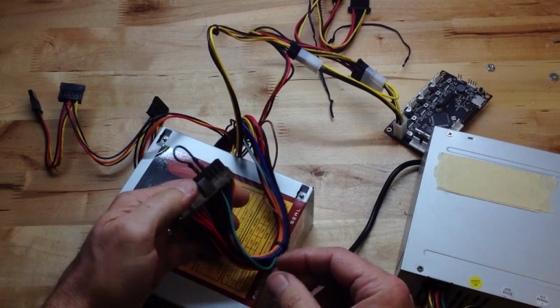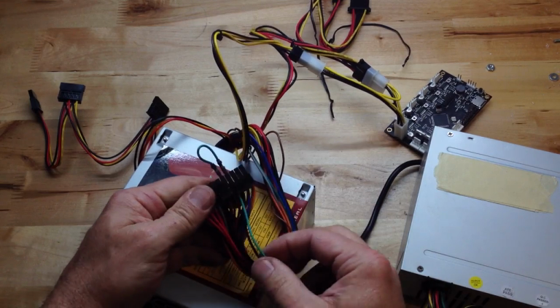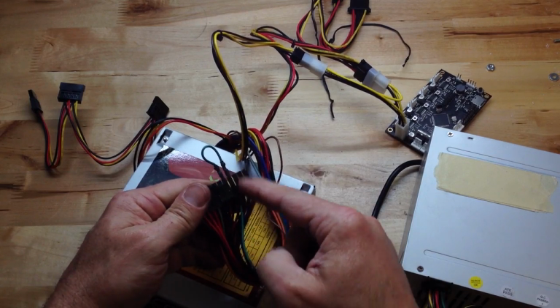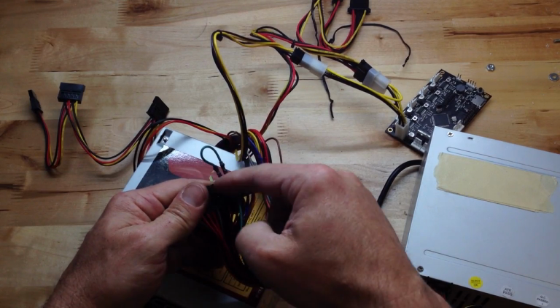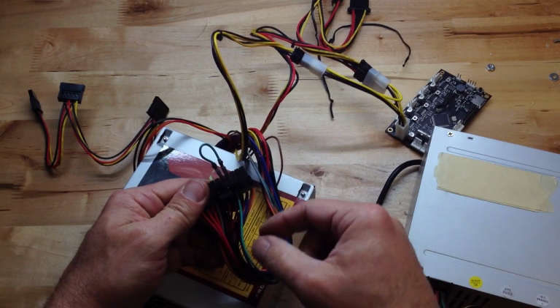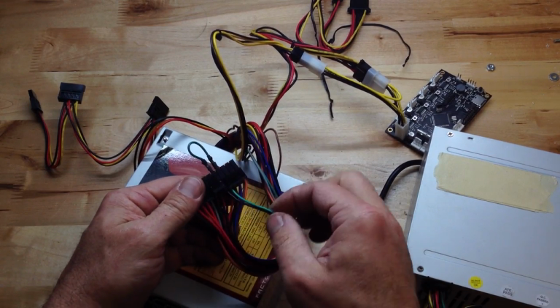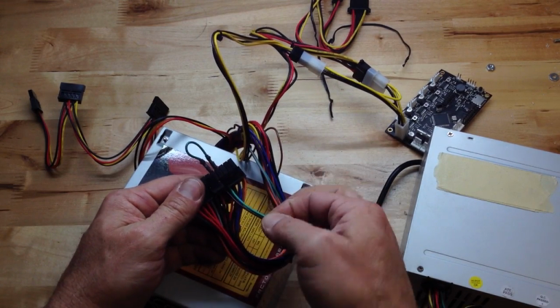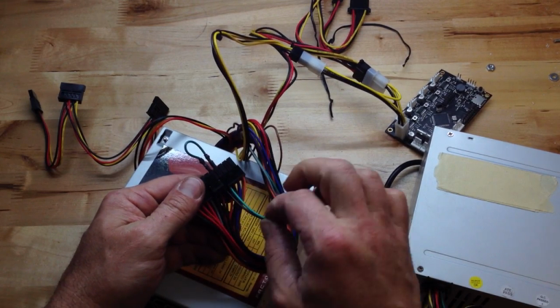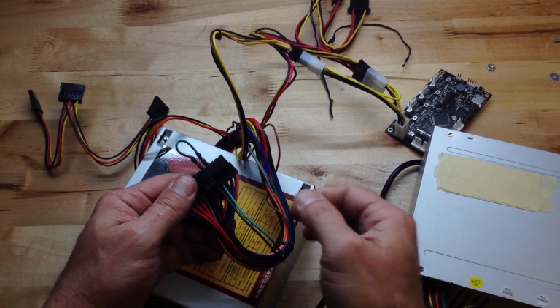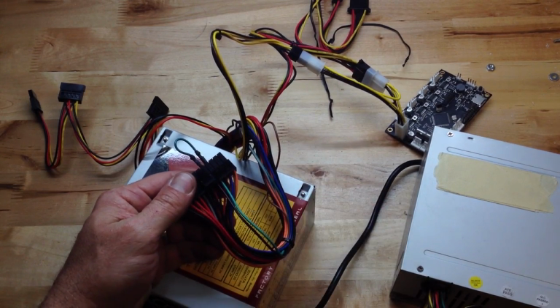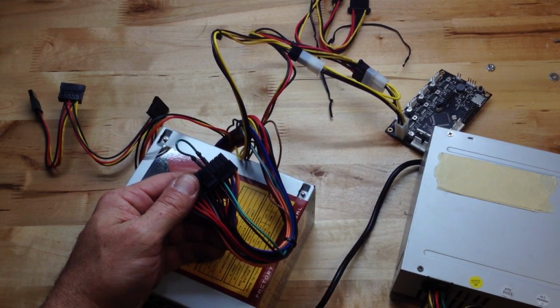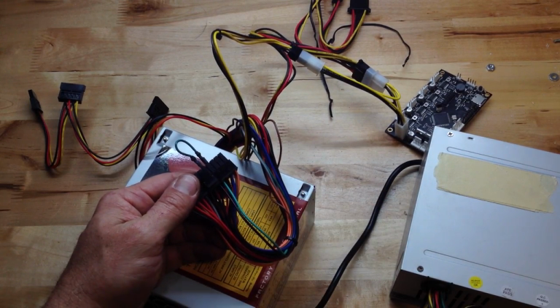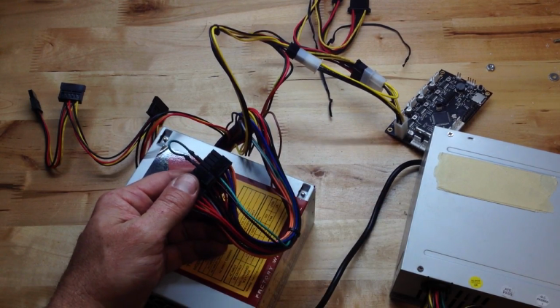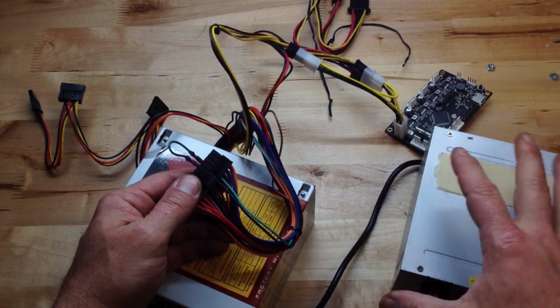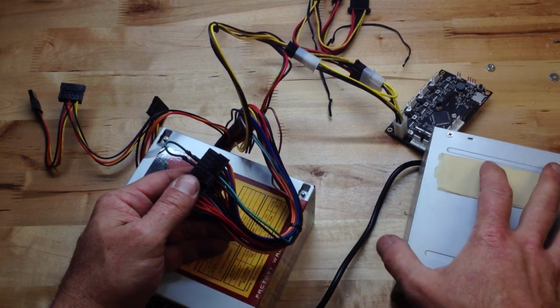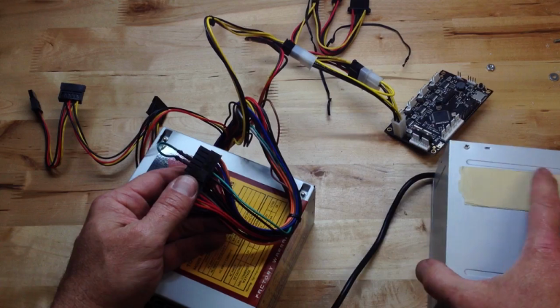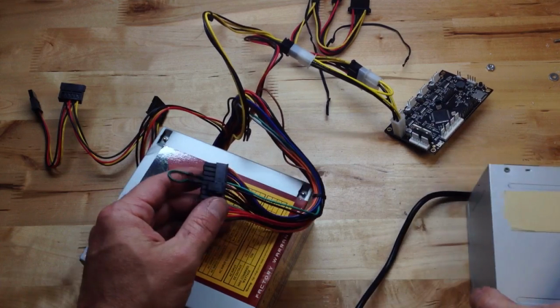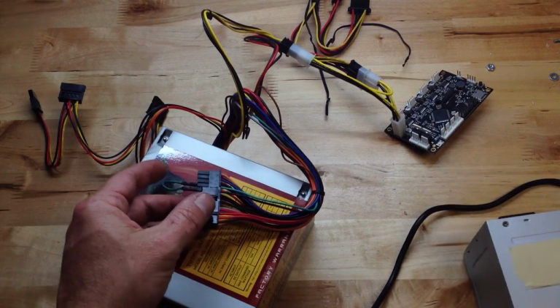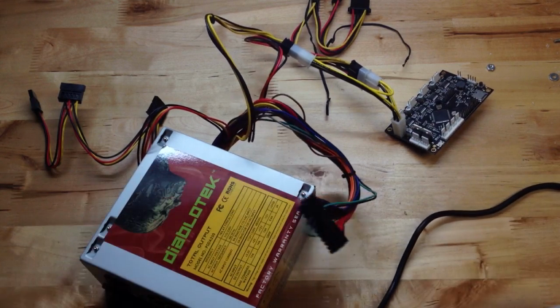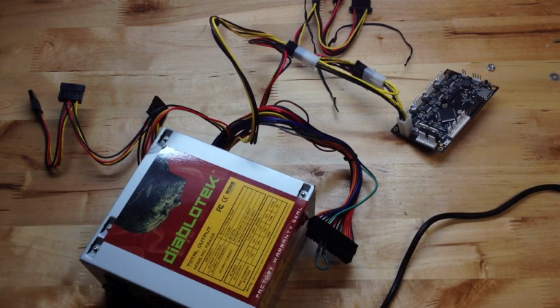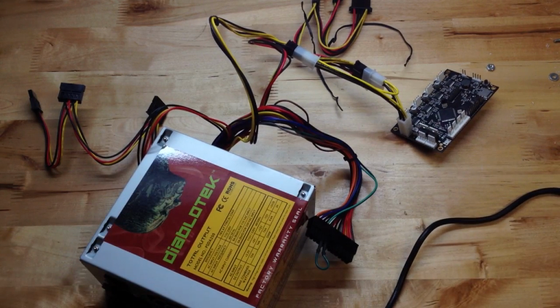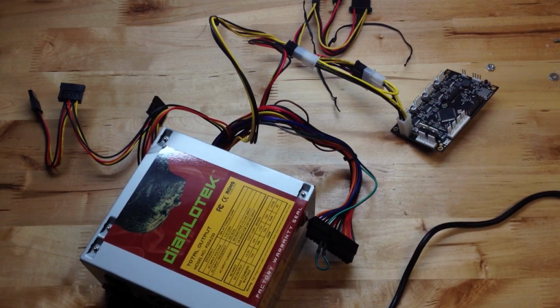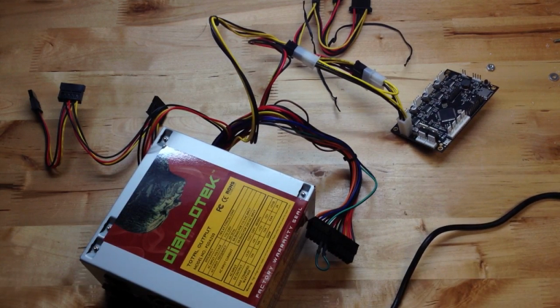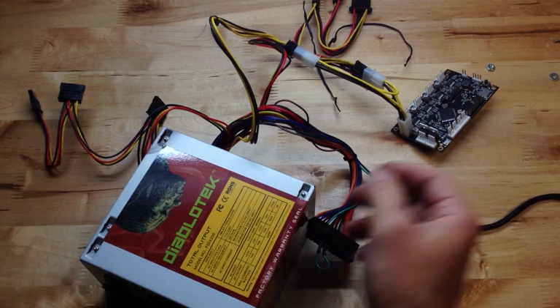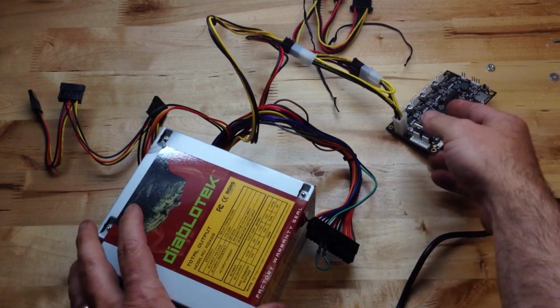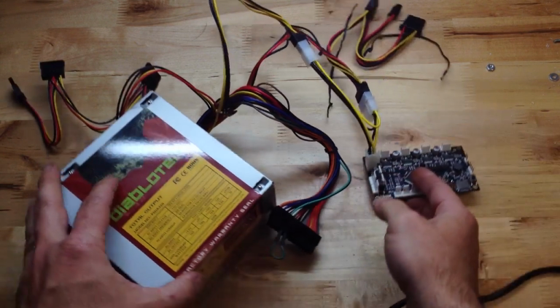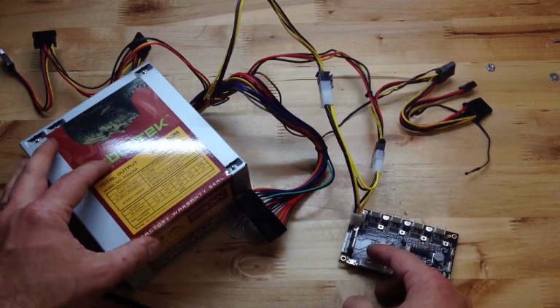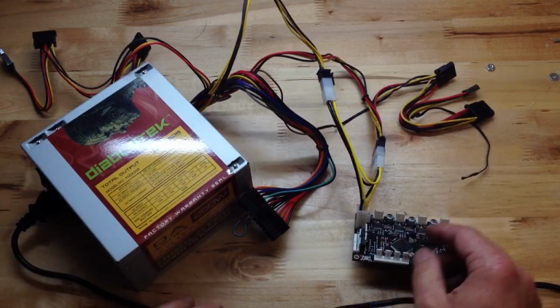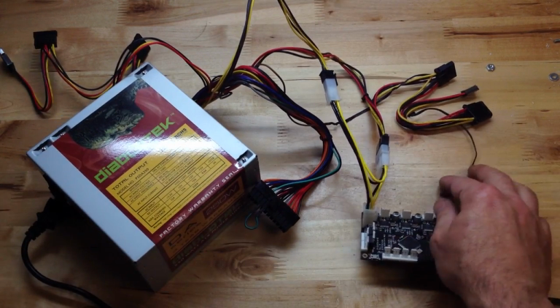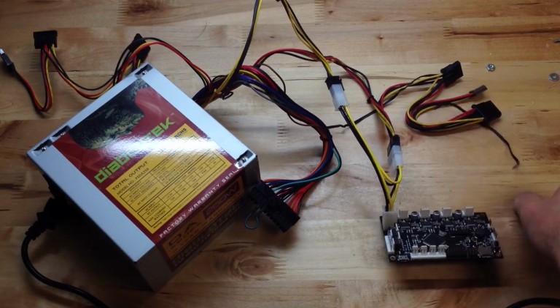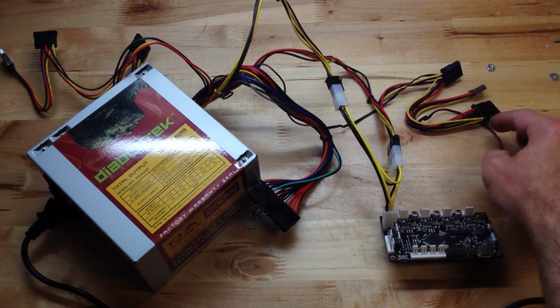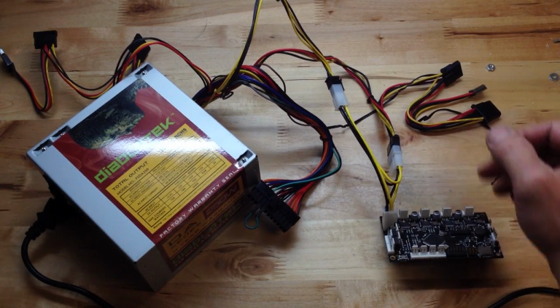Instead of using the jumper, you can just twist those together if you cut them. So that covers the issues with the power supply and how you can get power to your printer board. Have fun!